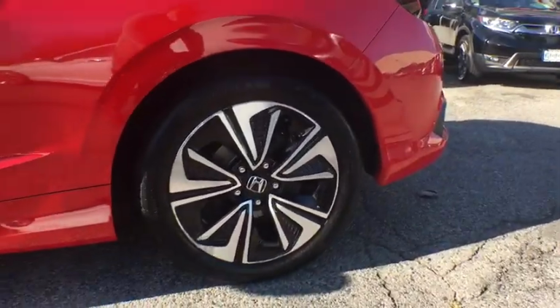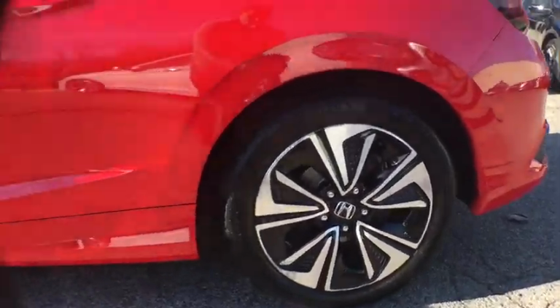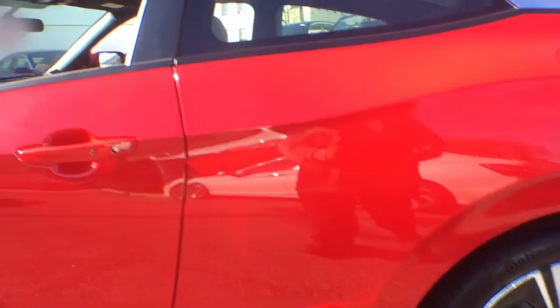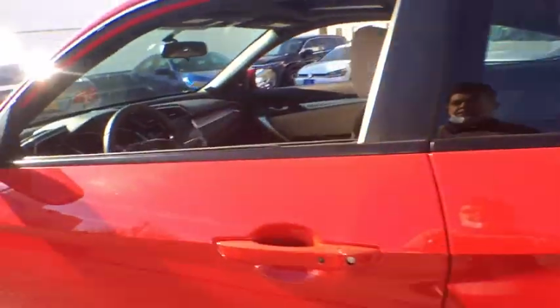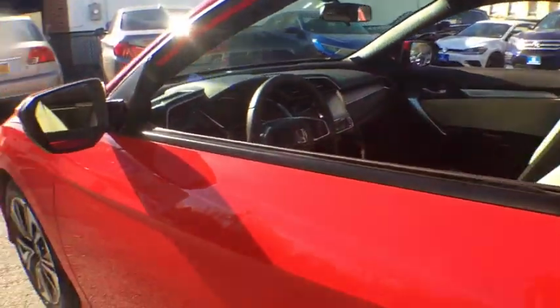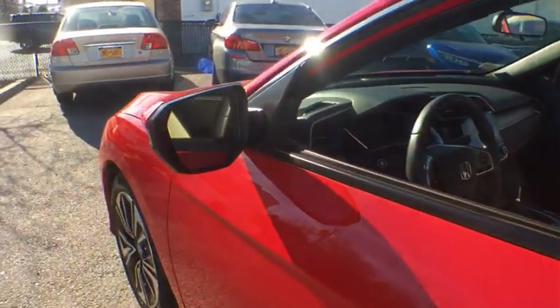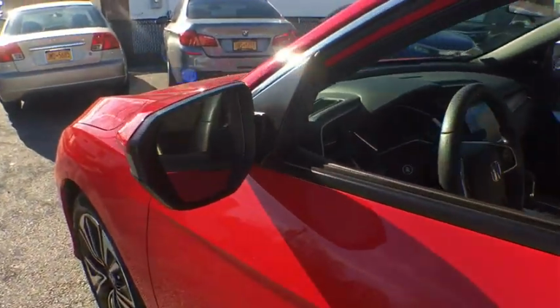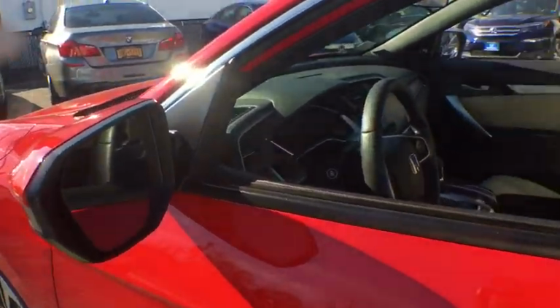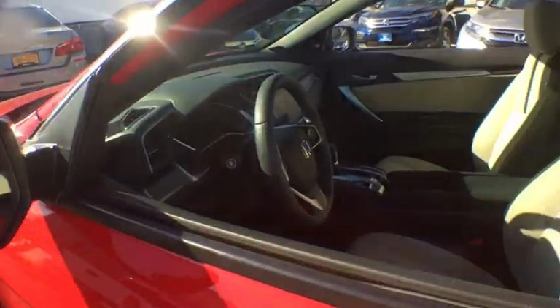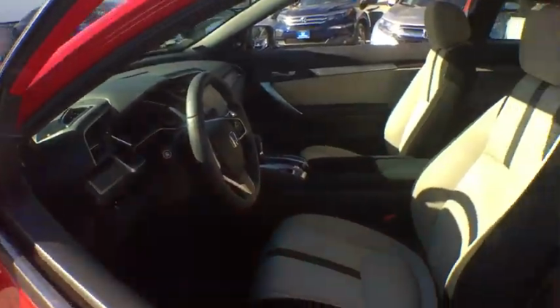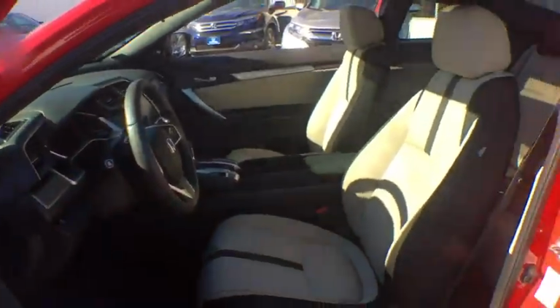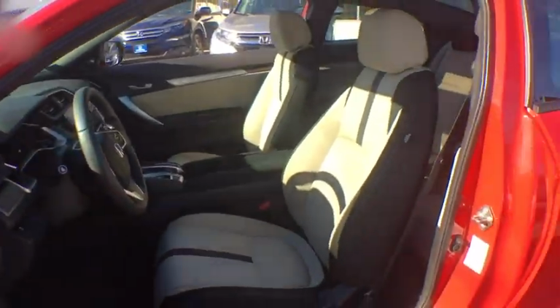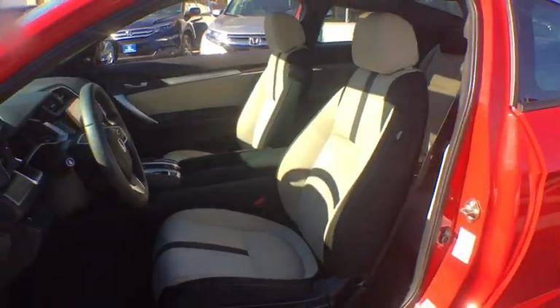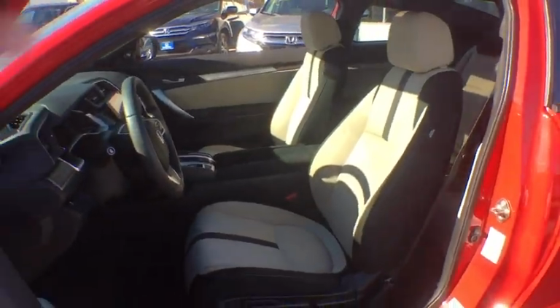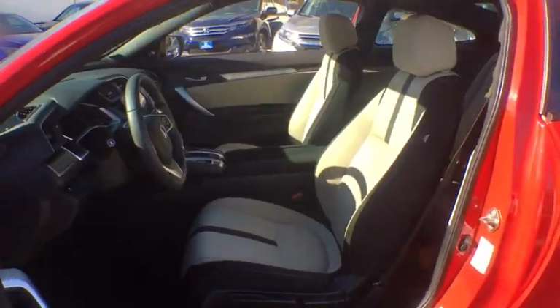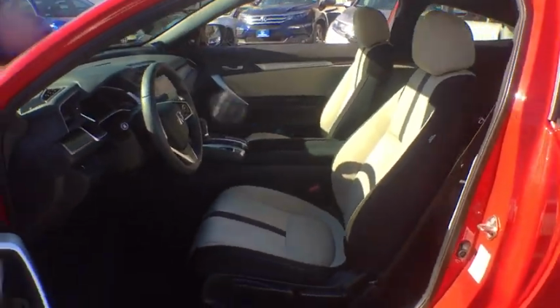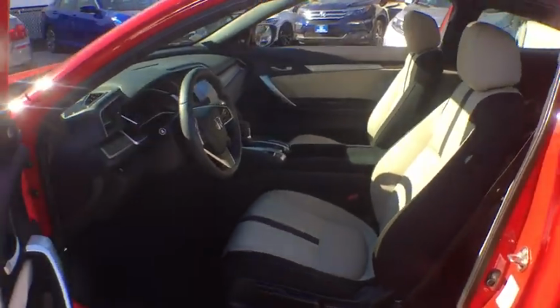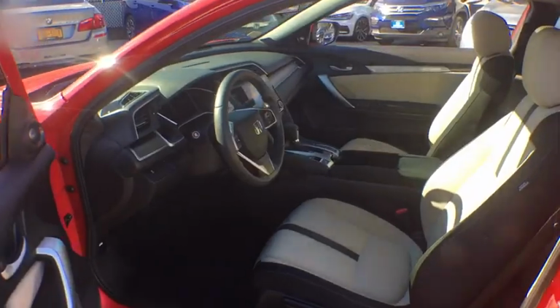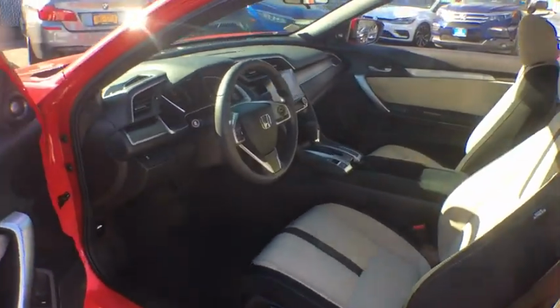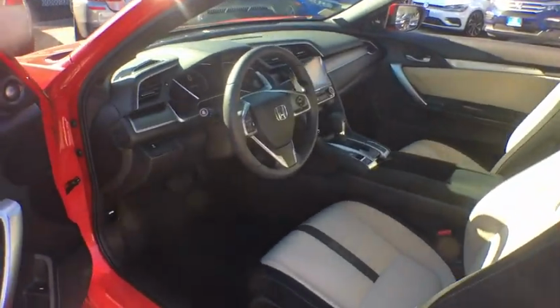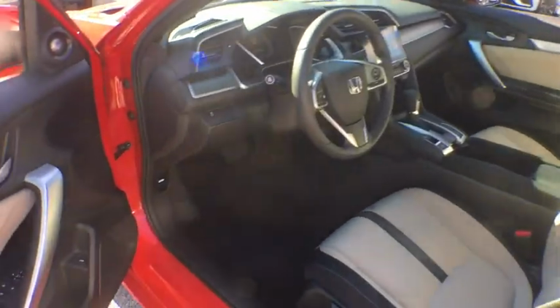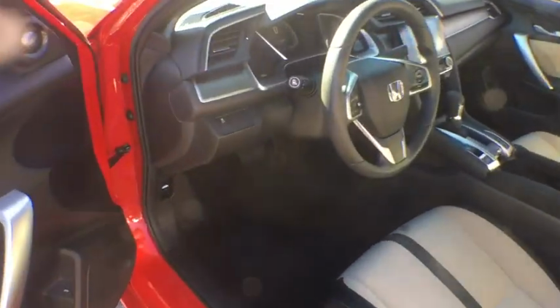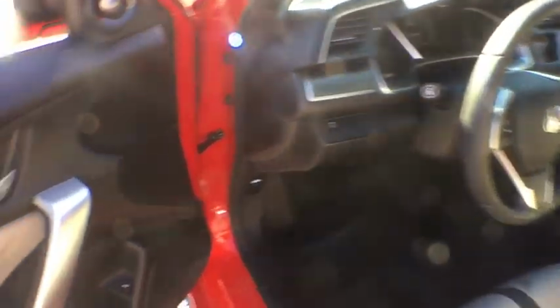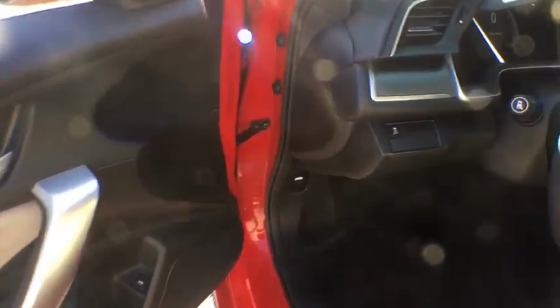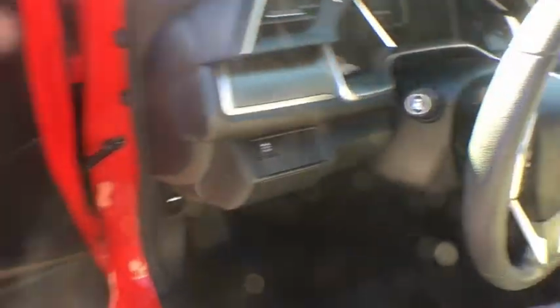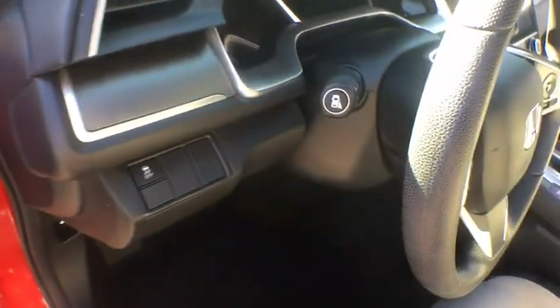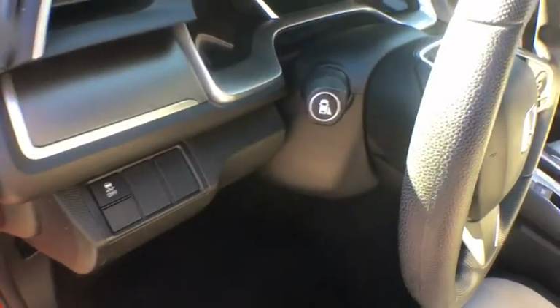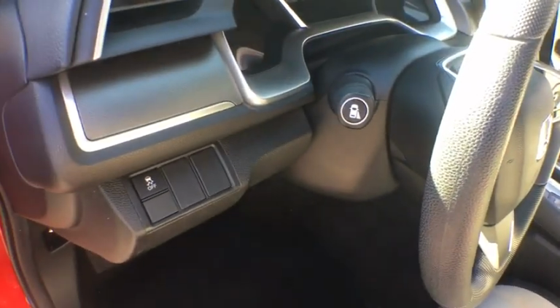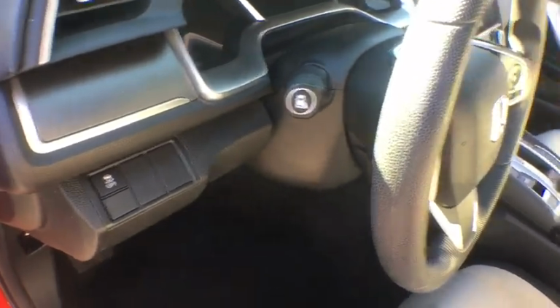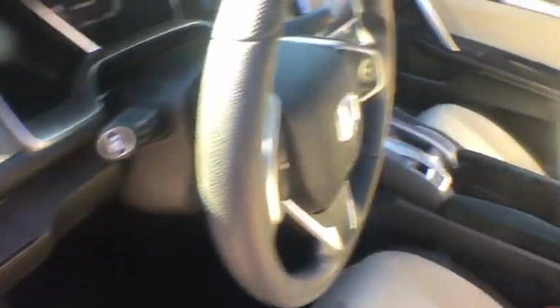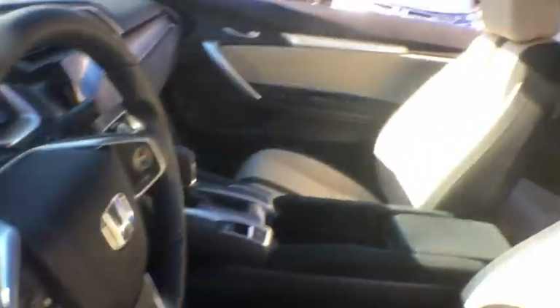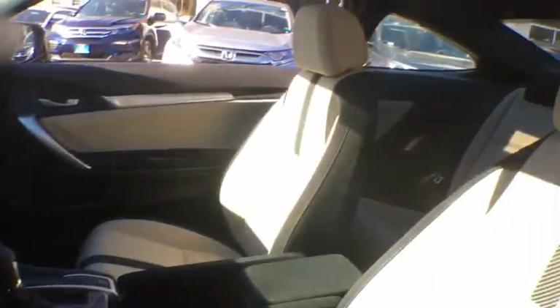Electronic stability control, trip computer, panic alarm, brake assist, power moonroof, tachometer, remote keyless entry, cloth seat trim, driver vanity mirror, front bucket seats.